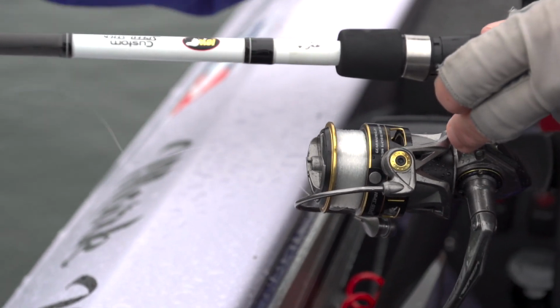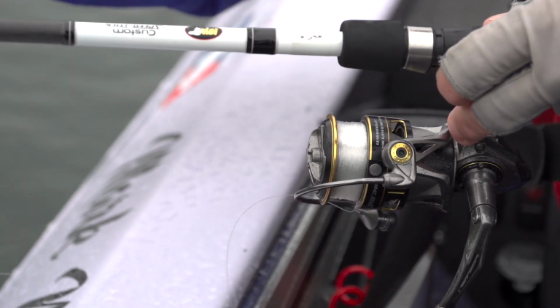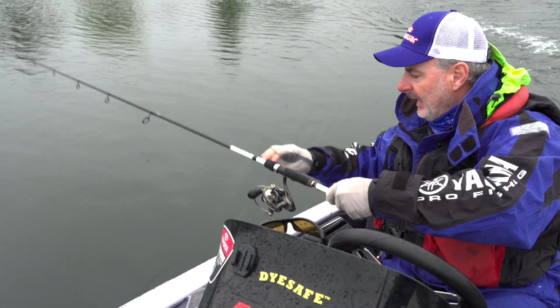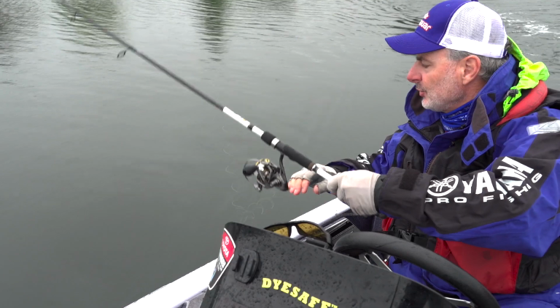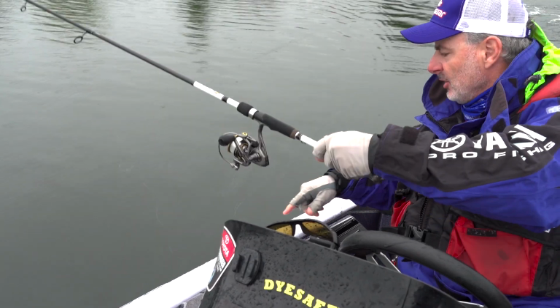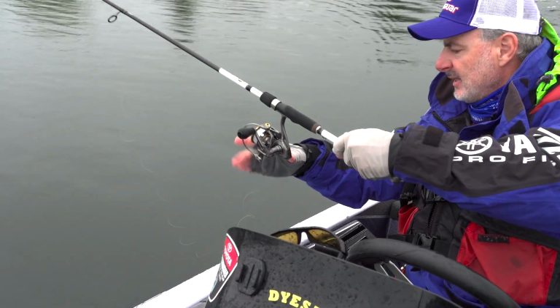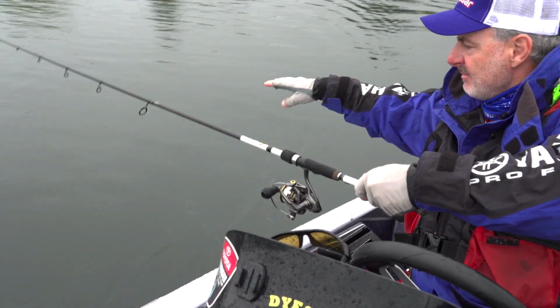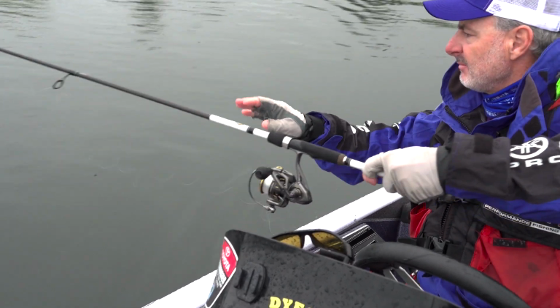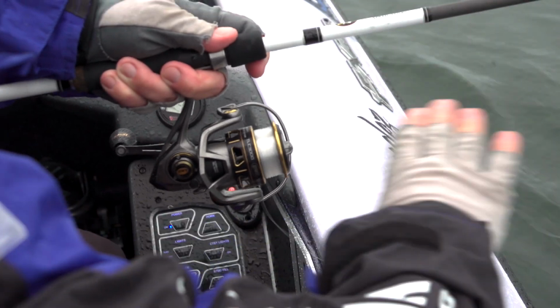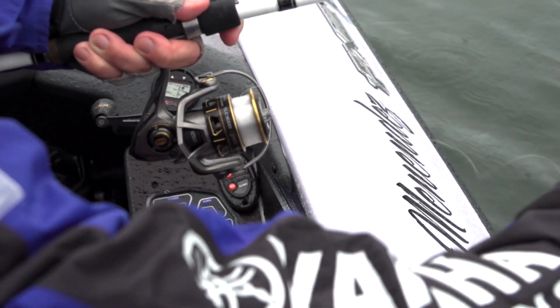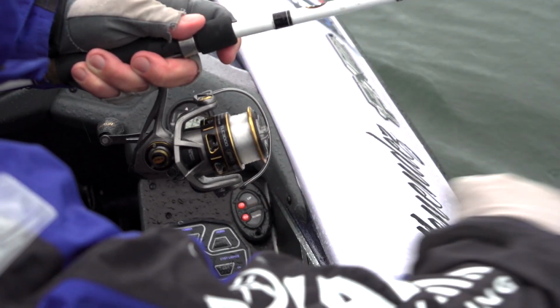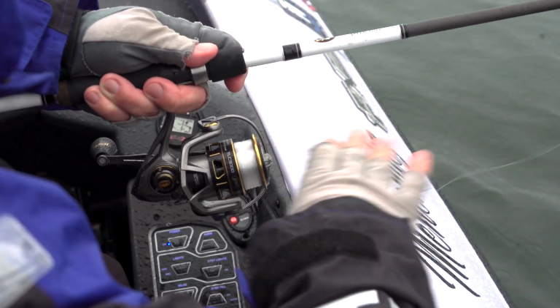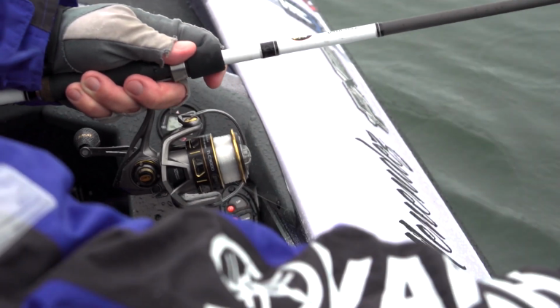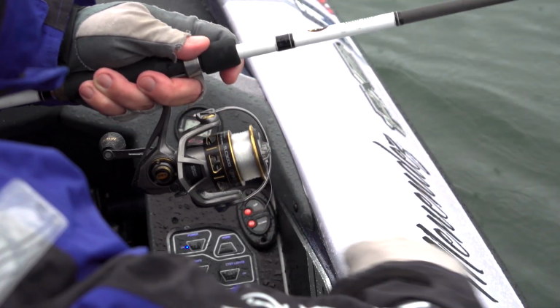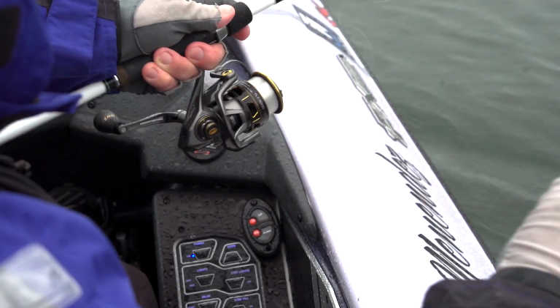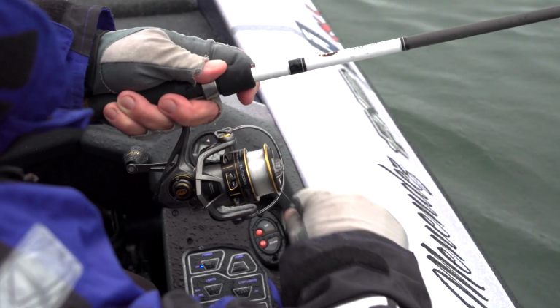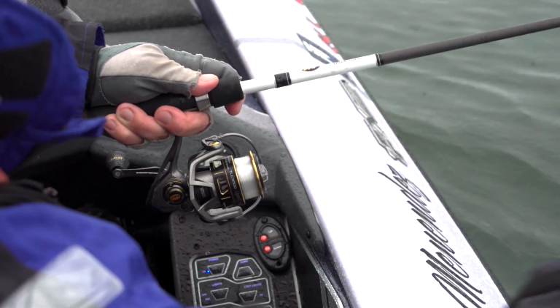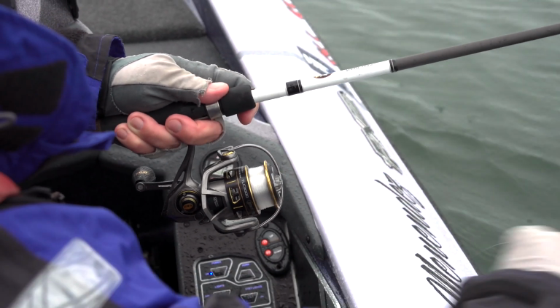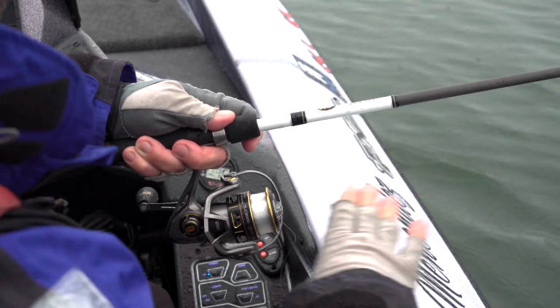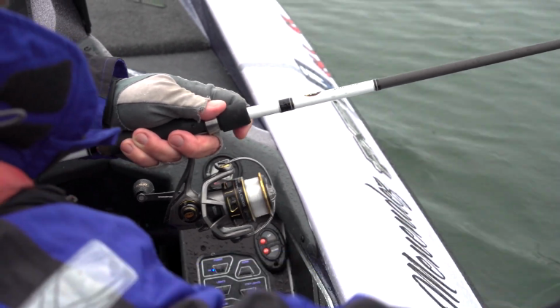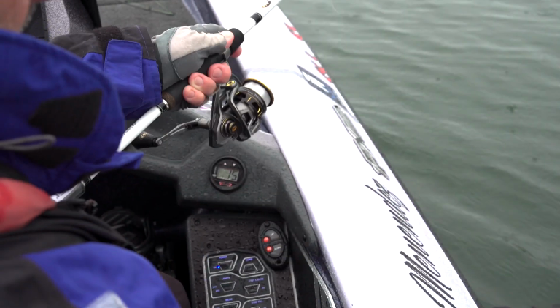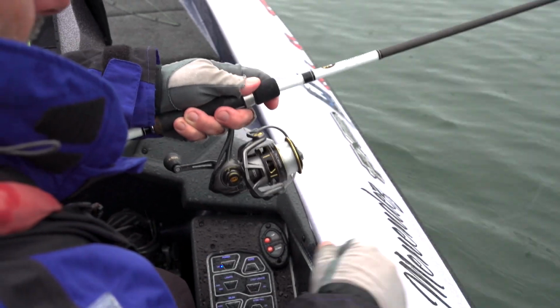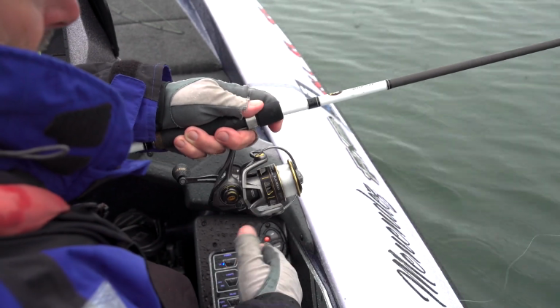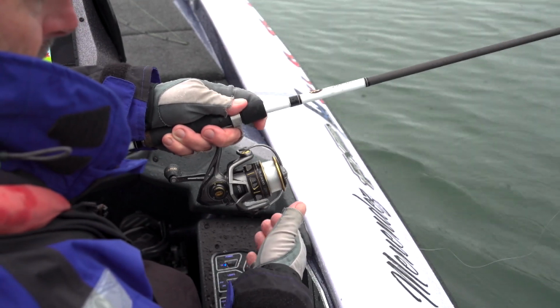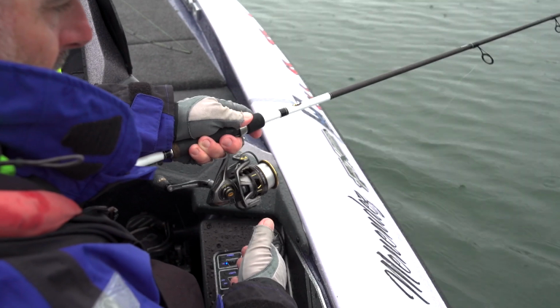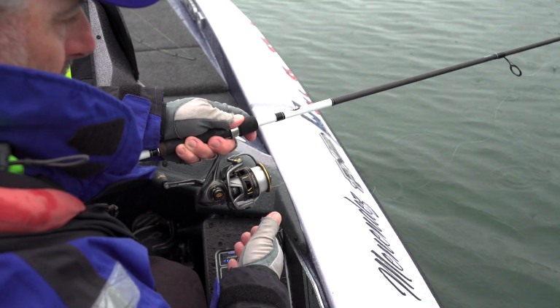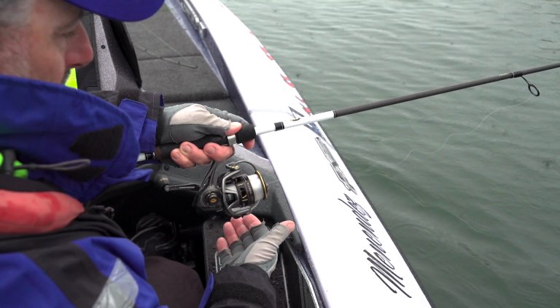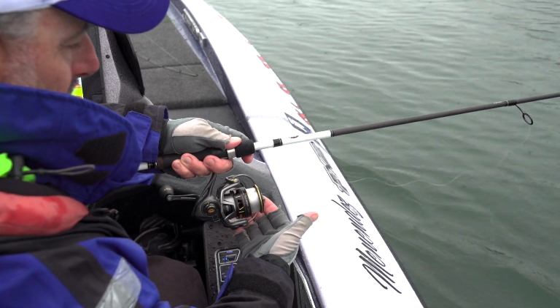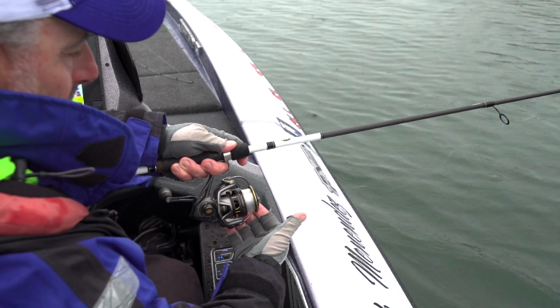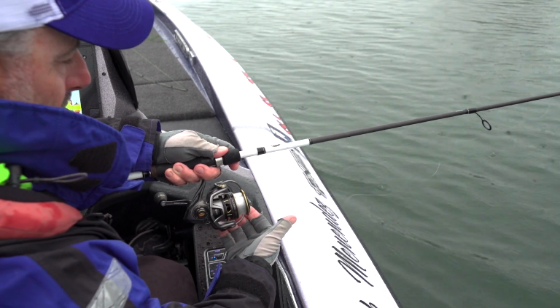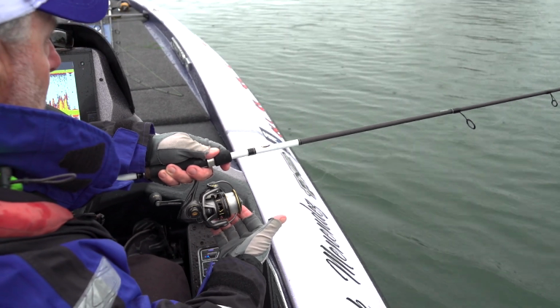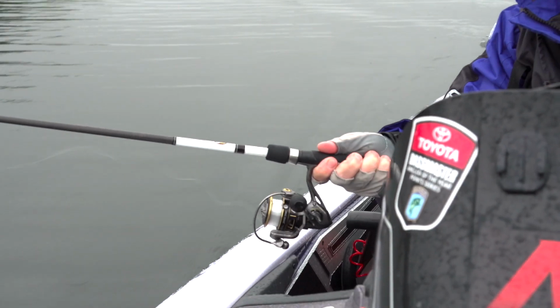Just keep on pulling that line out, and when I try to see all the twist in it, get it all out there, just like this, just keep it coming off that spool. All right, now you see all that line twist that's on there?